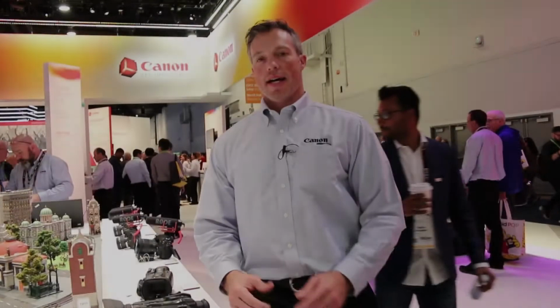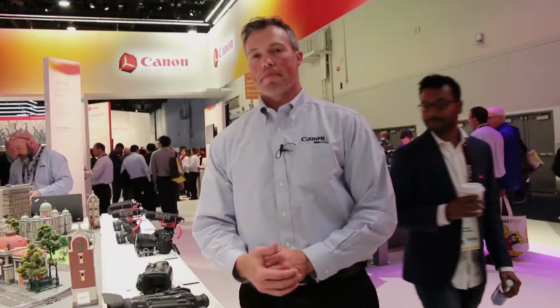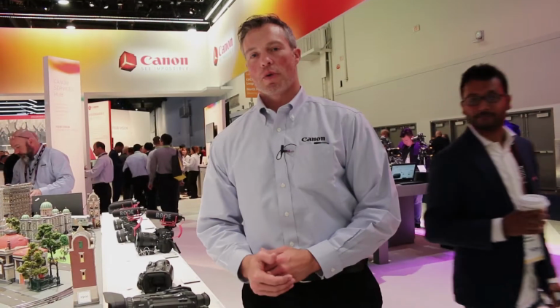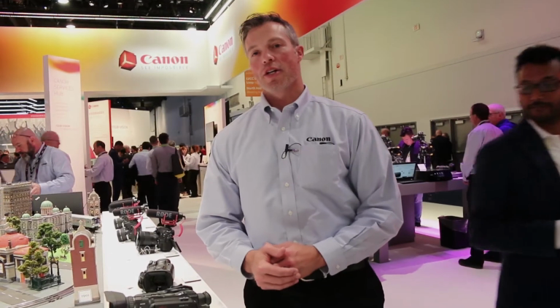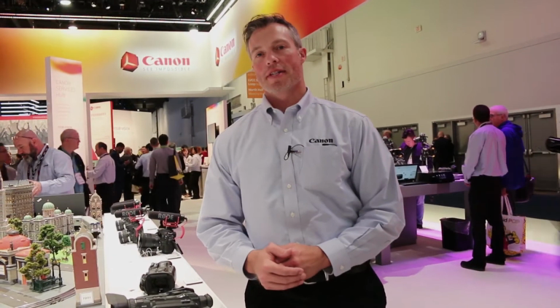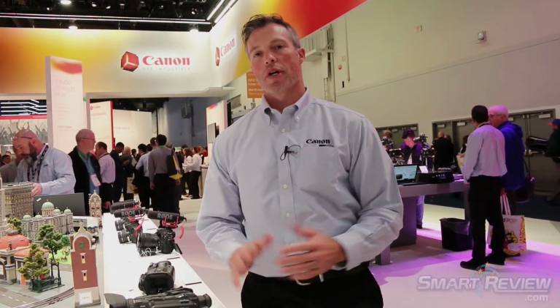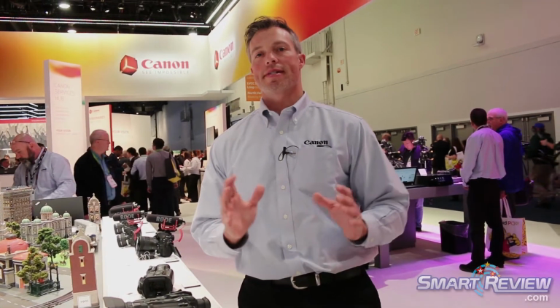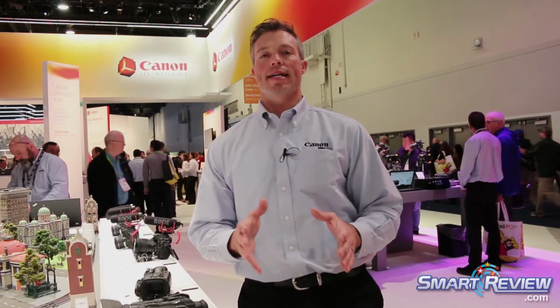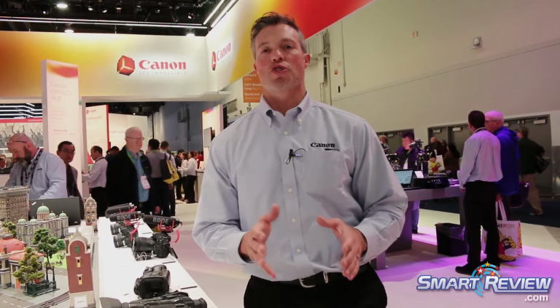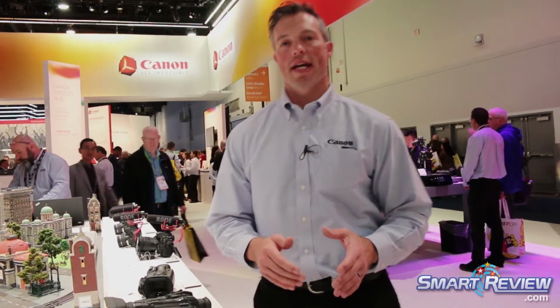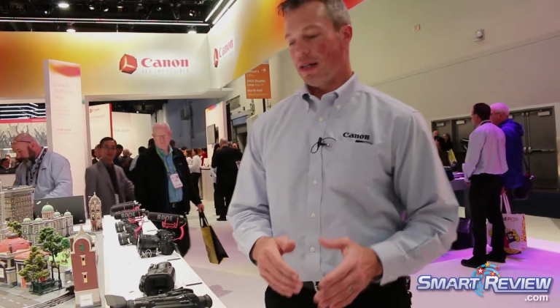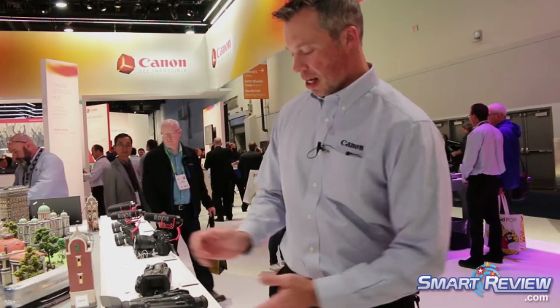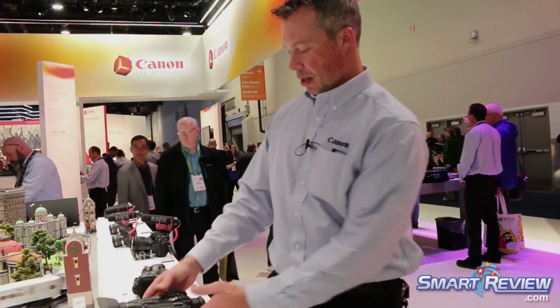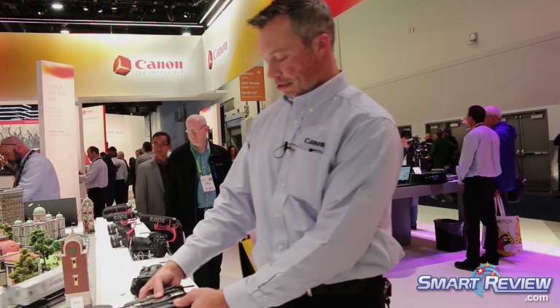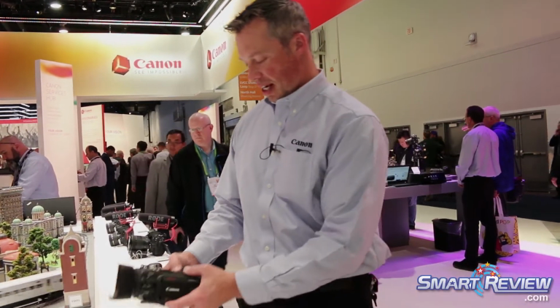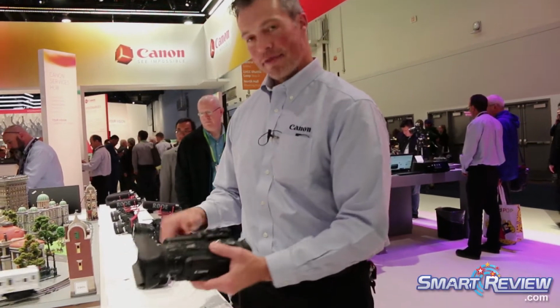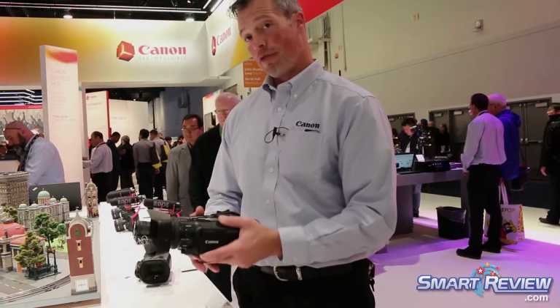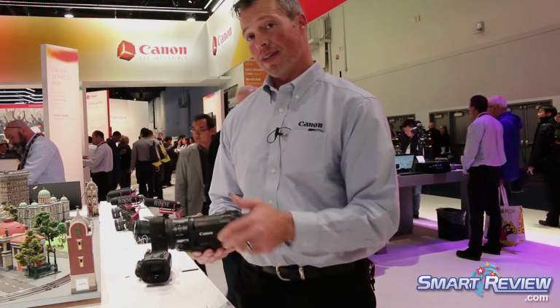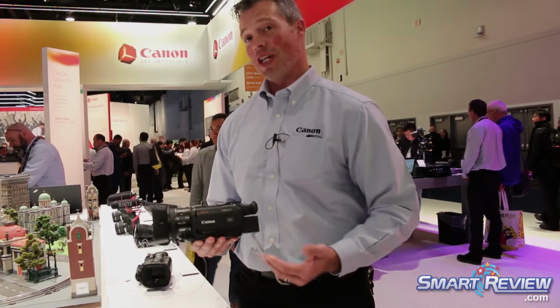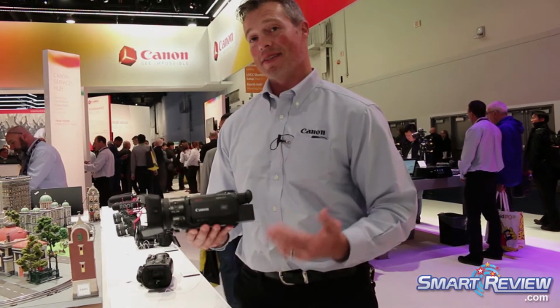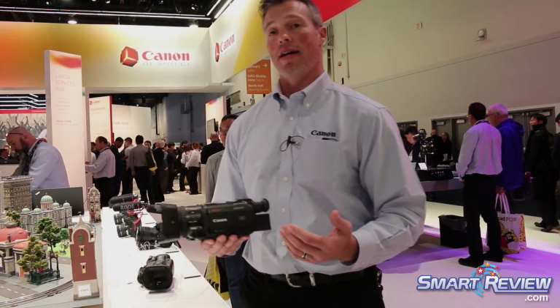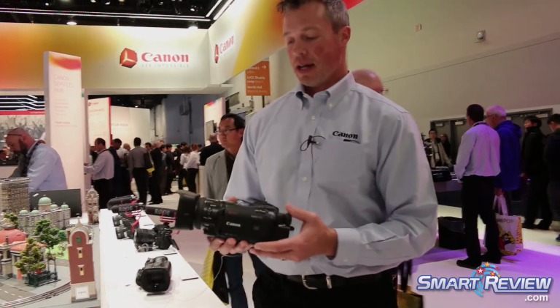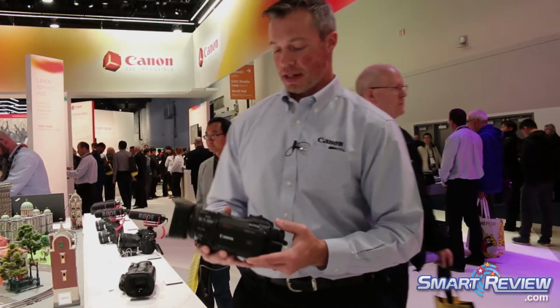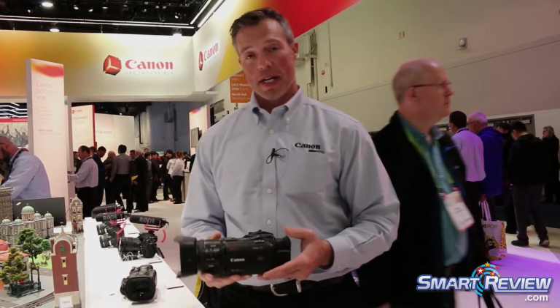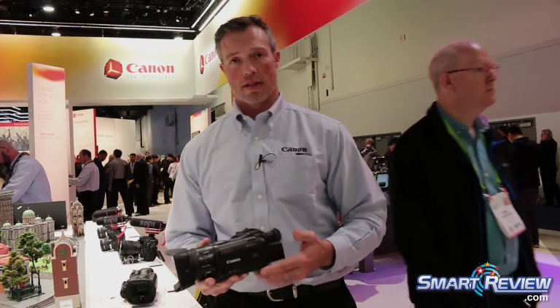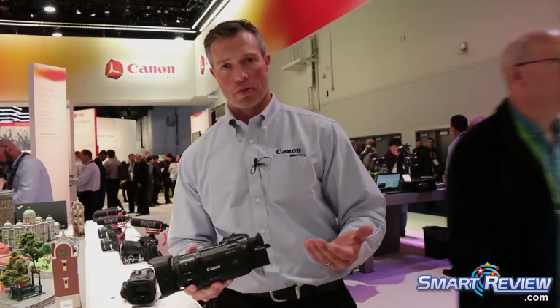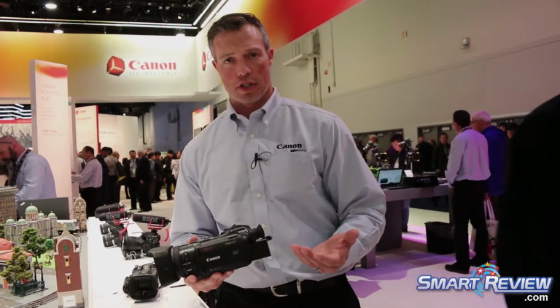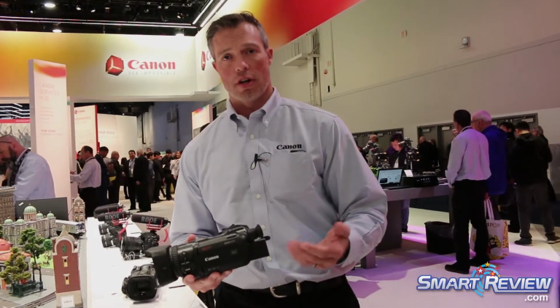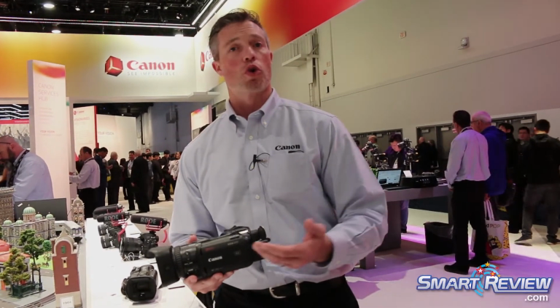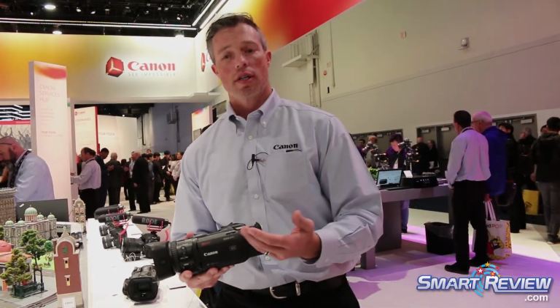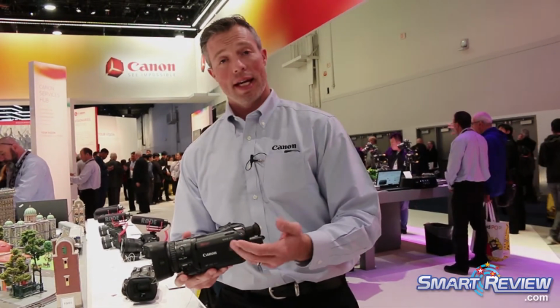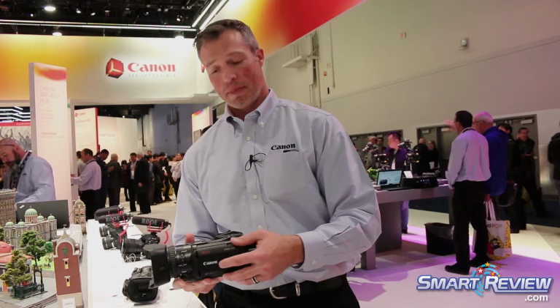I'm Peter Maher with Canon USA and we're here at CES 2018. Right in front of me I have the new Vixia GX10. This is an amazing consumer version of our 4K camera.